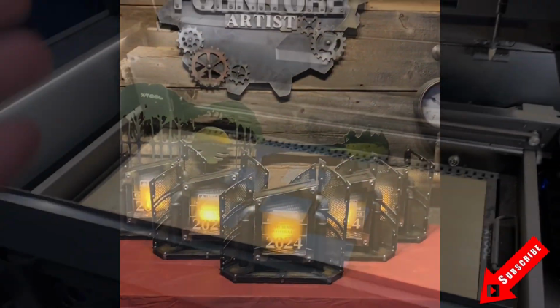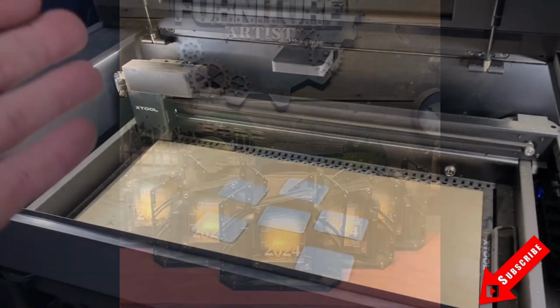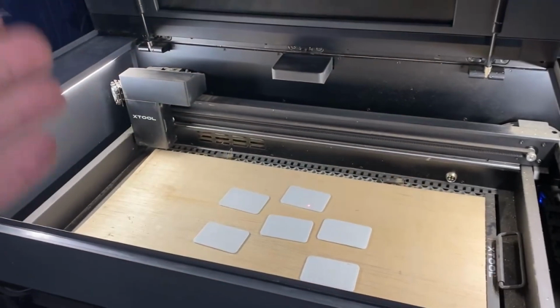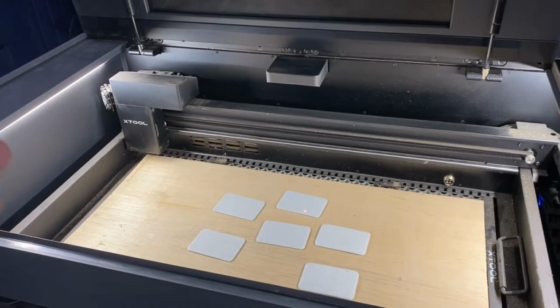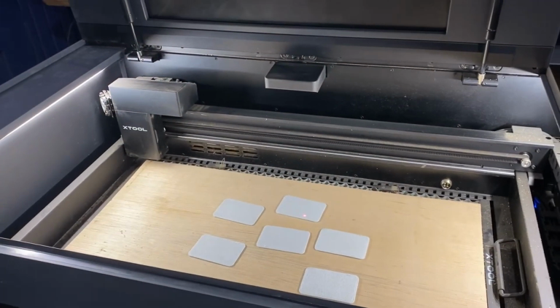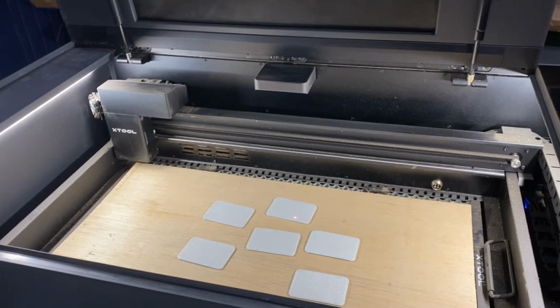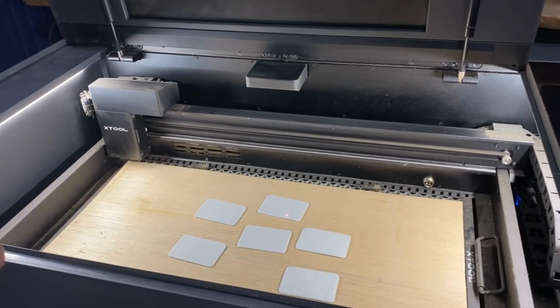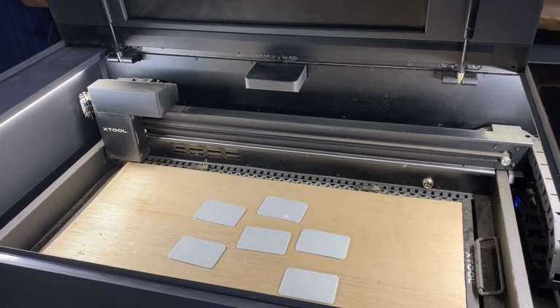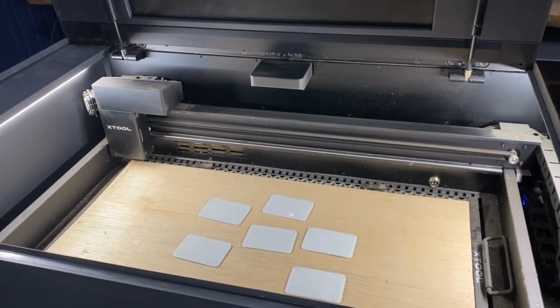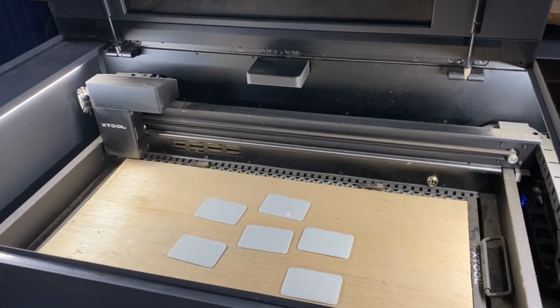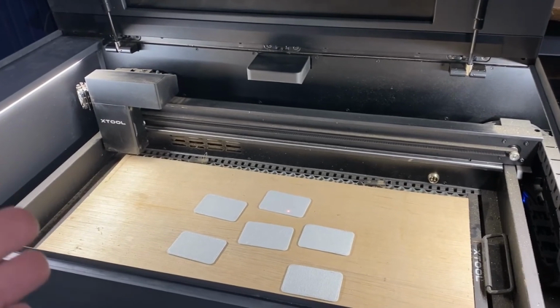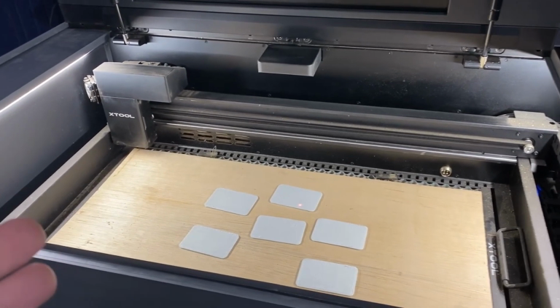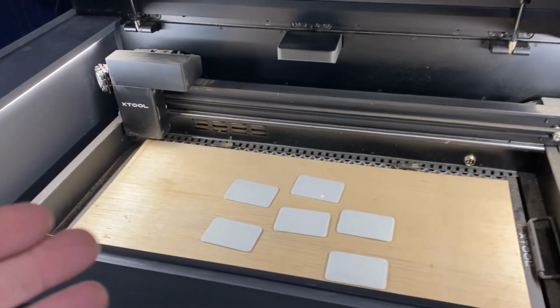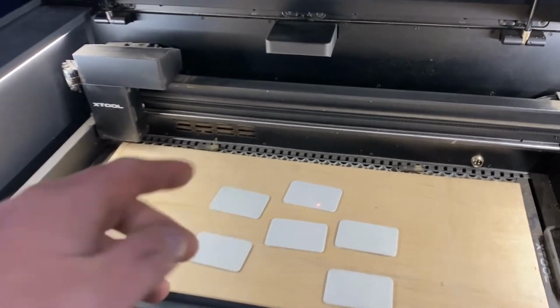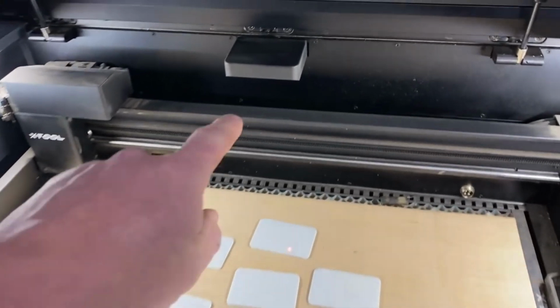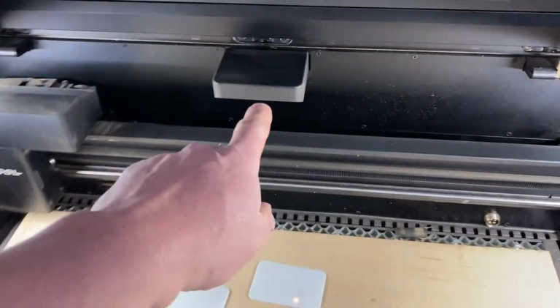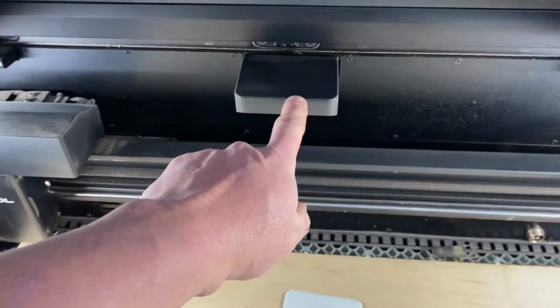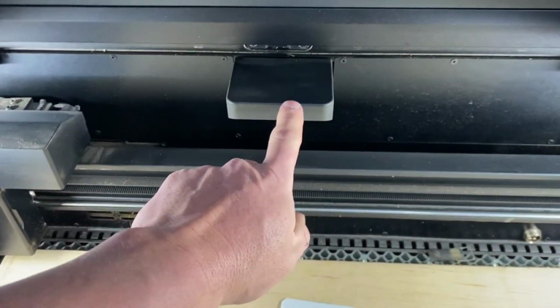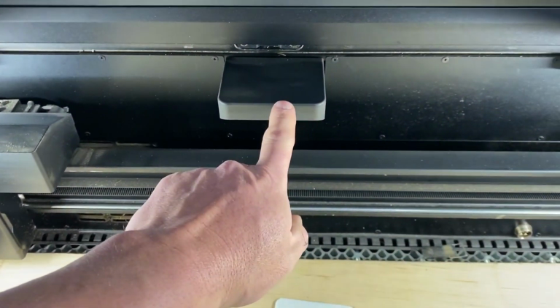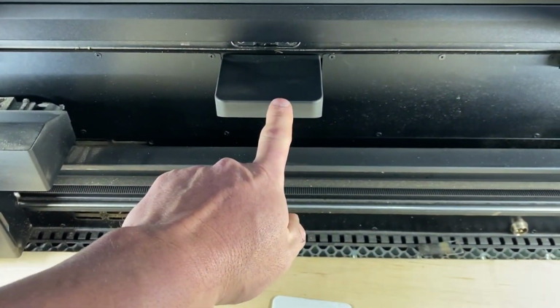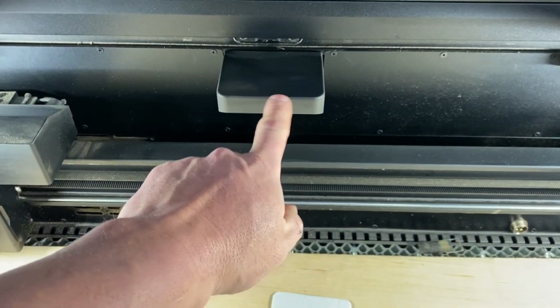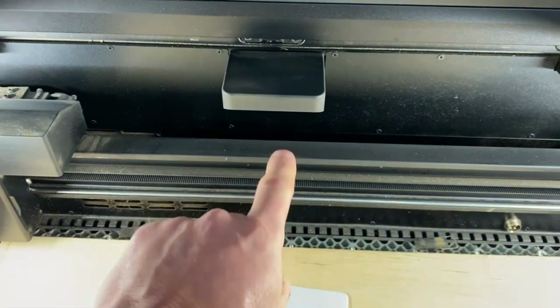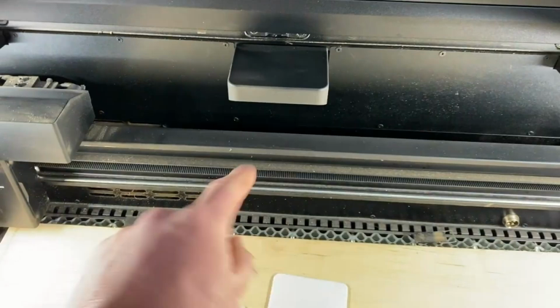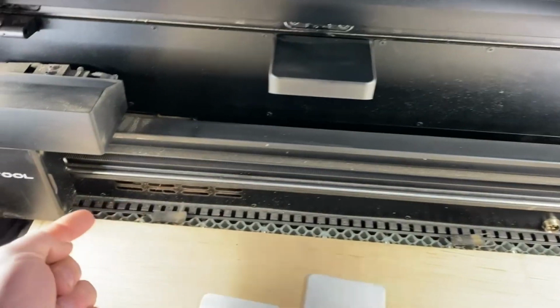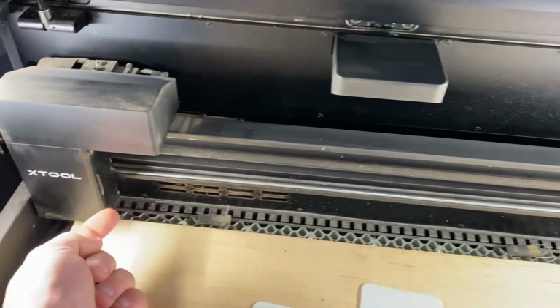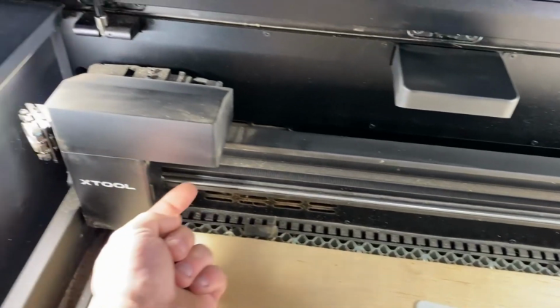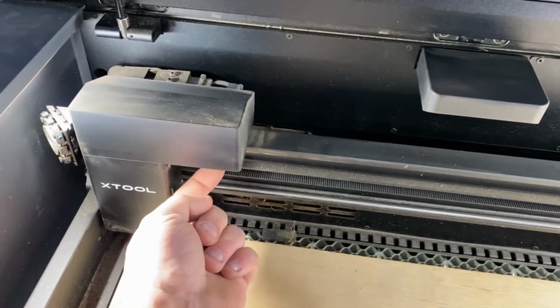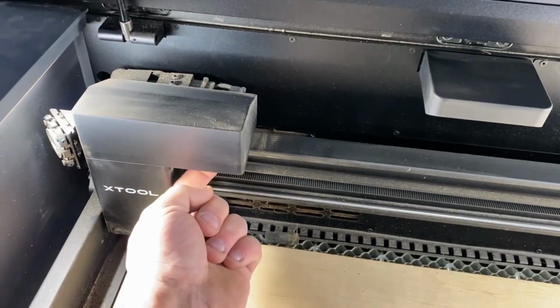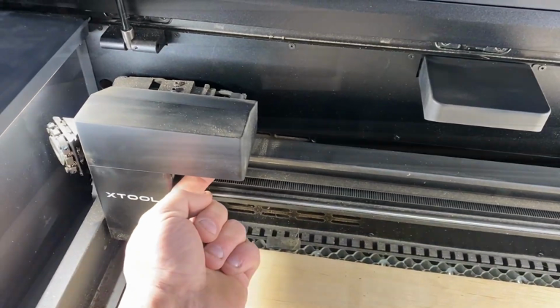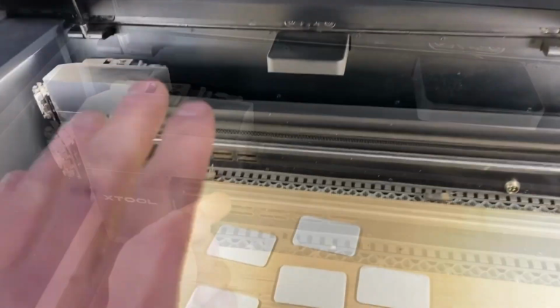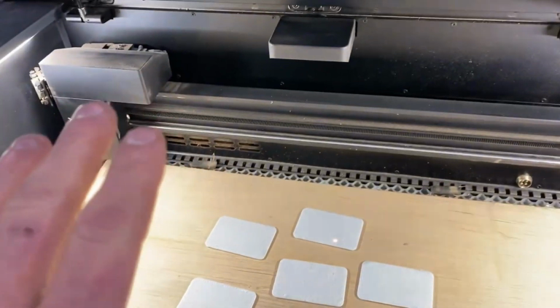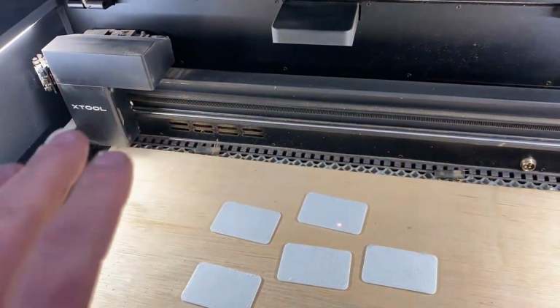I almost completely forgot to mention one of the coolest features of this laser. It has a built-in camera right here, and that's not it — it also has a built-in camera here. Why is it important? Because if I wanted to engrave on multiple pieces like this, it solves a major problem.